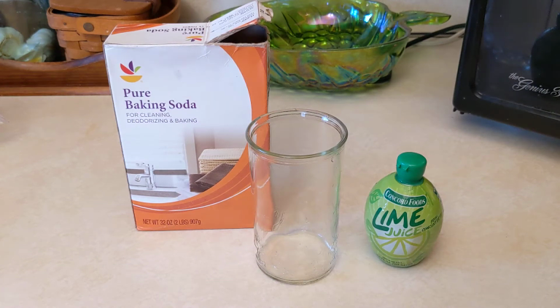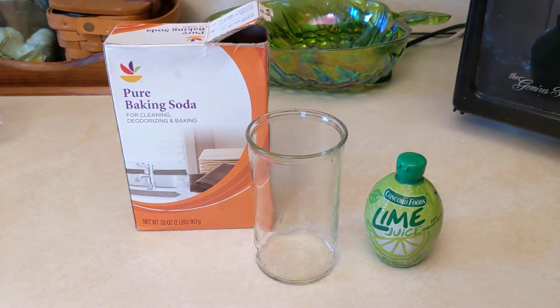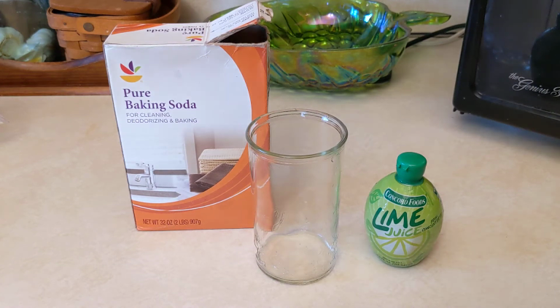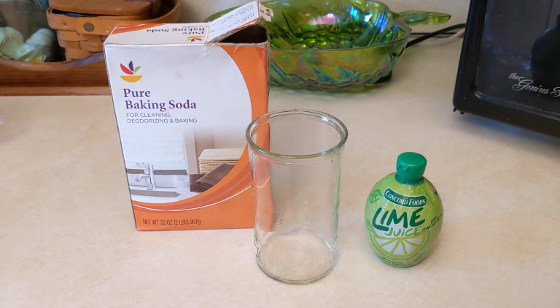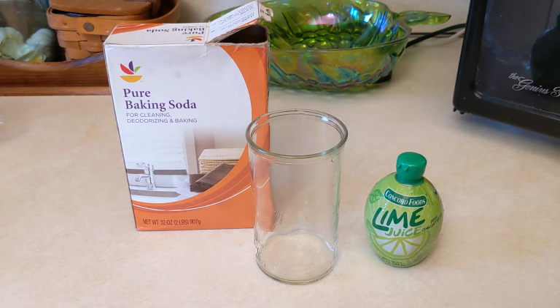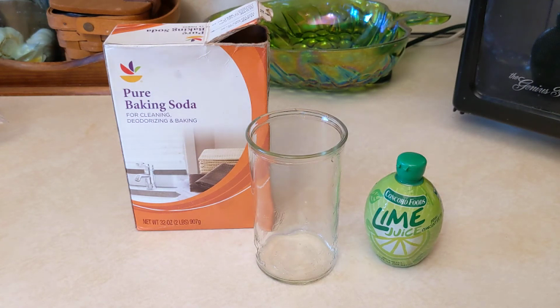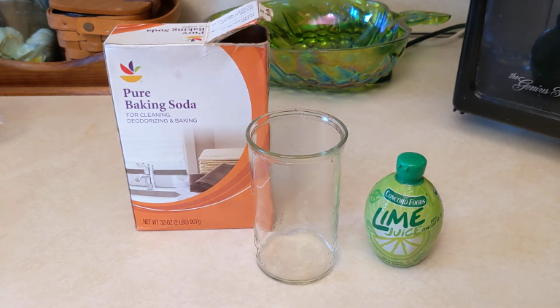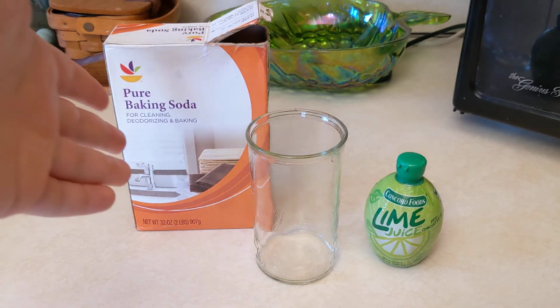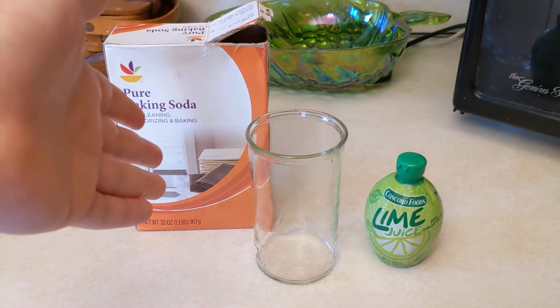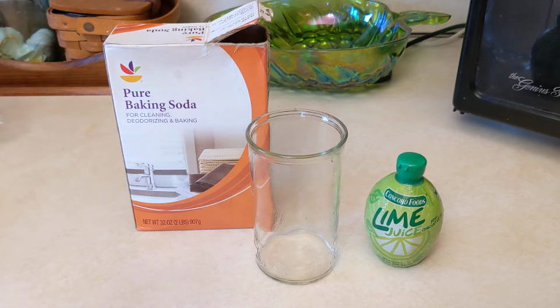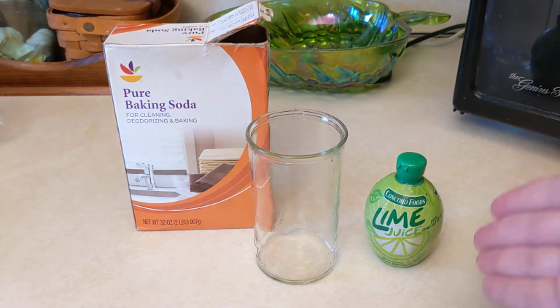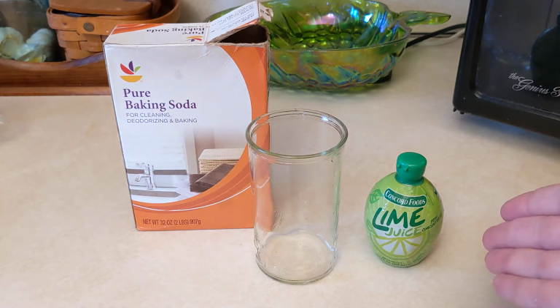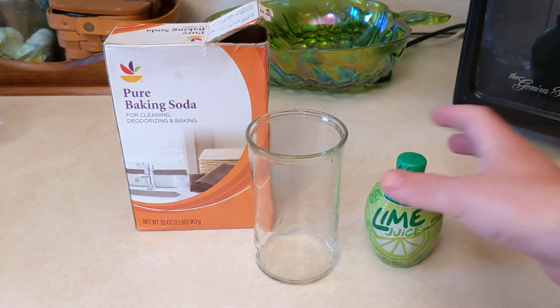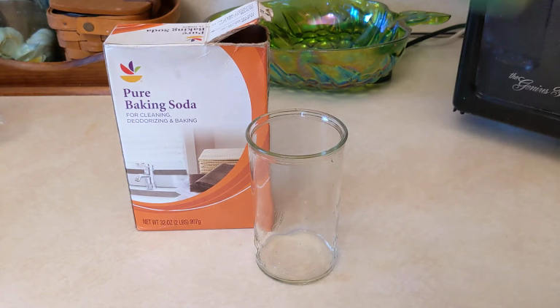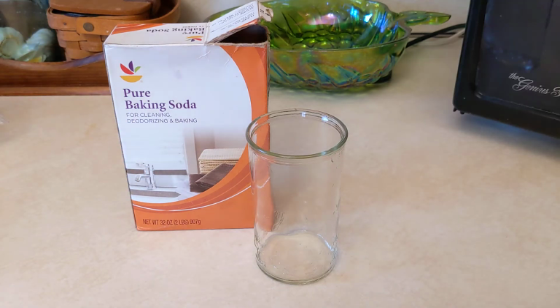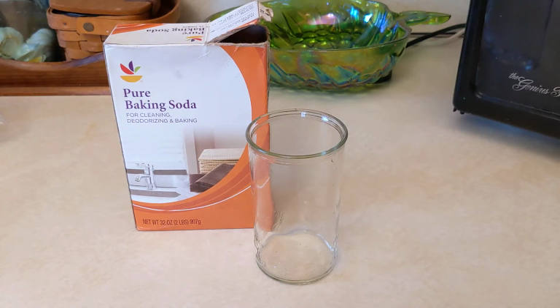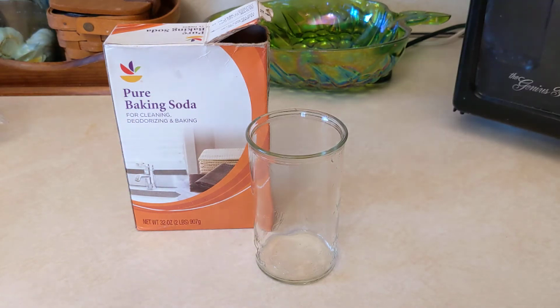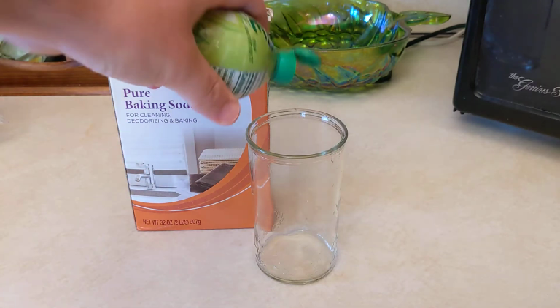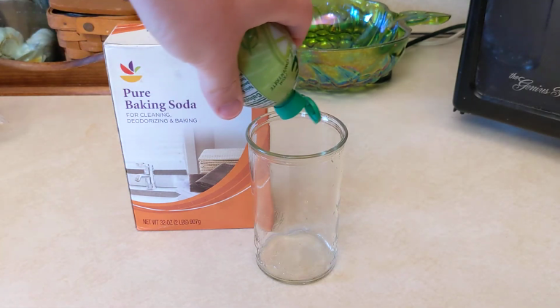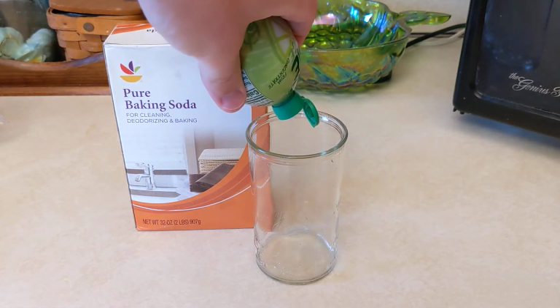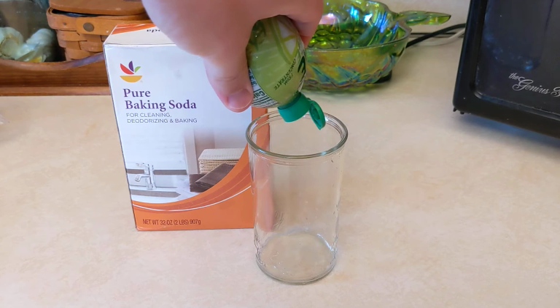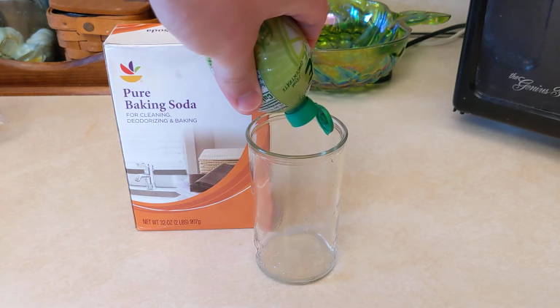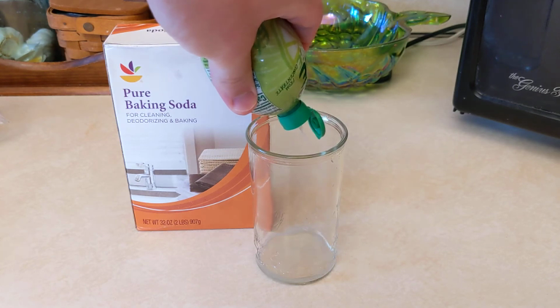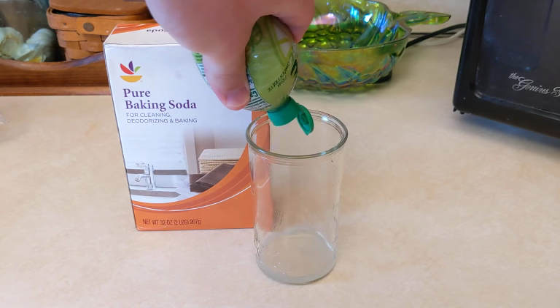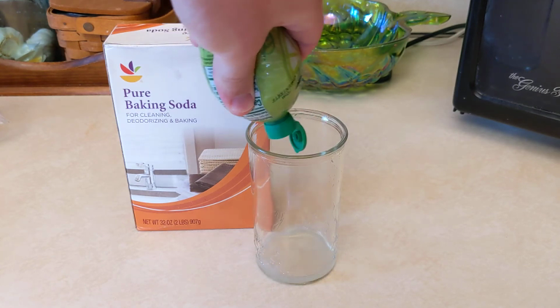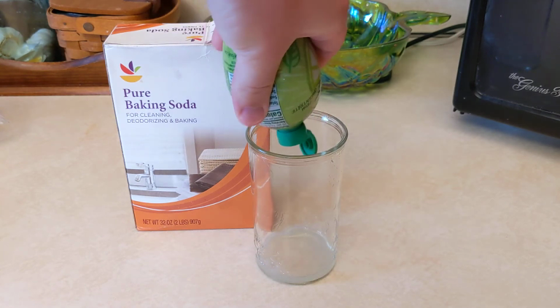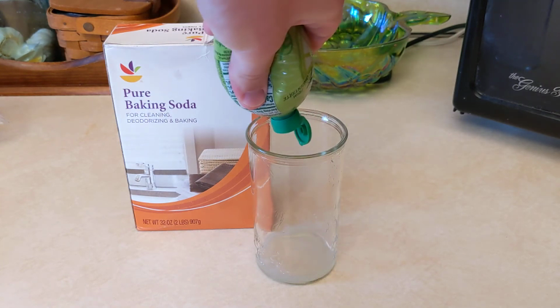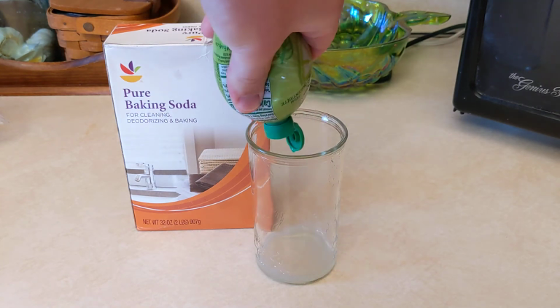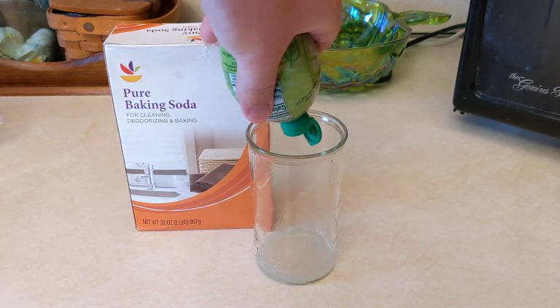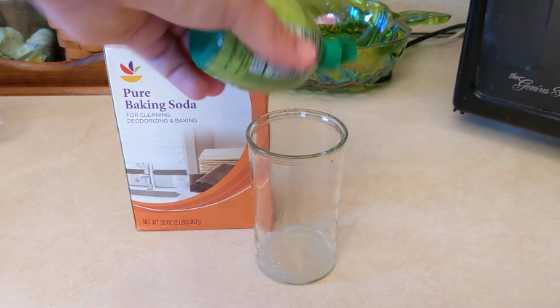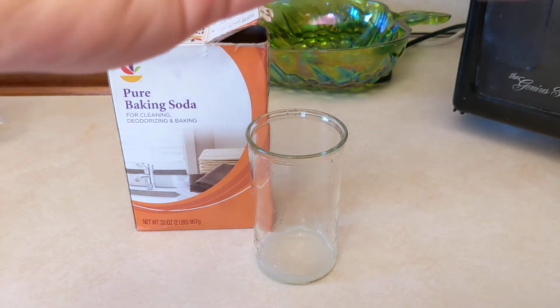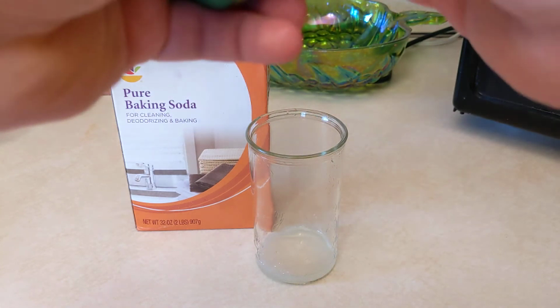Here's what happens when we add baking soda, a base, to lime juice, an acid. I take my lime juice and add it to my glass.